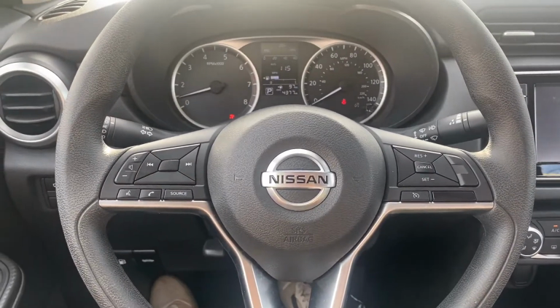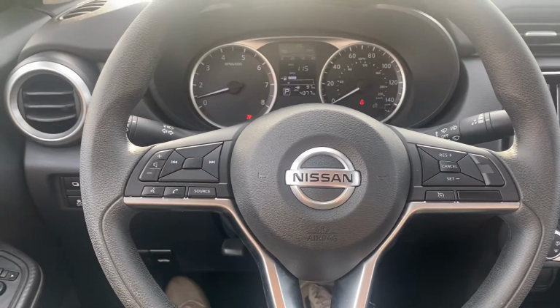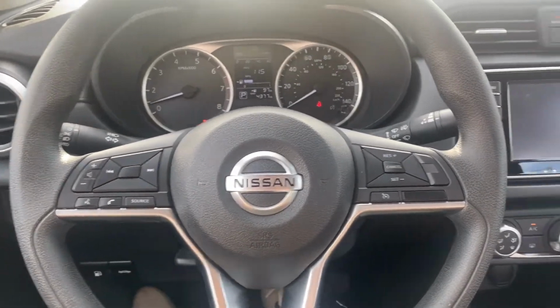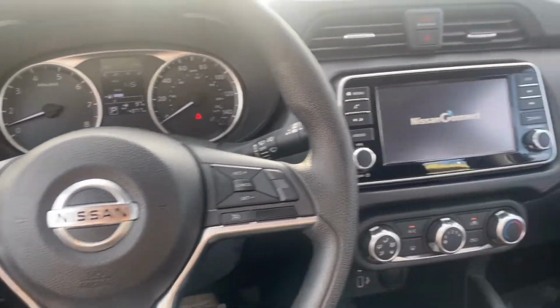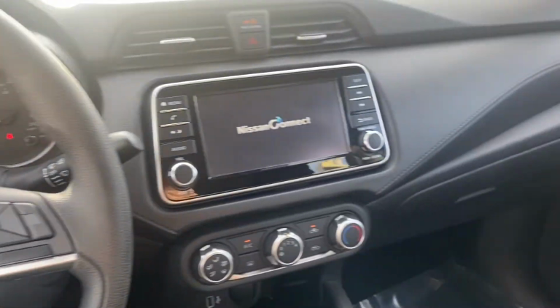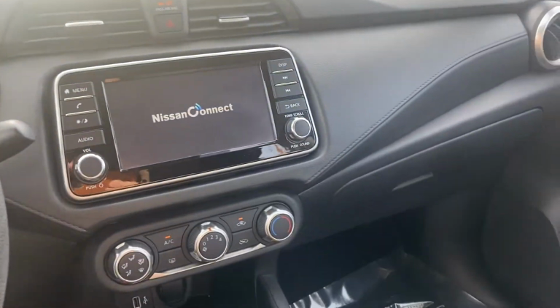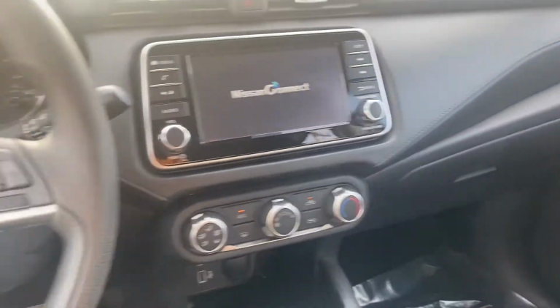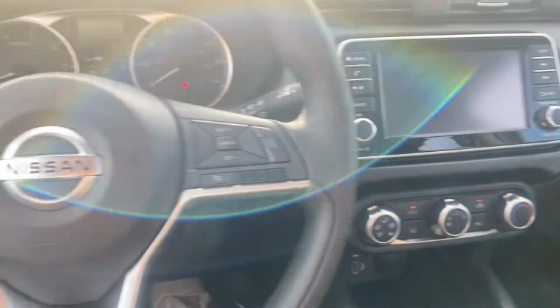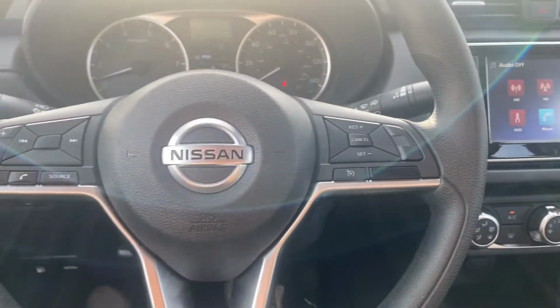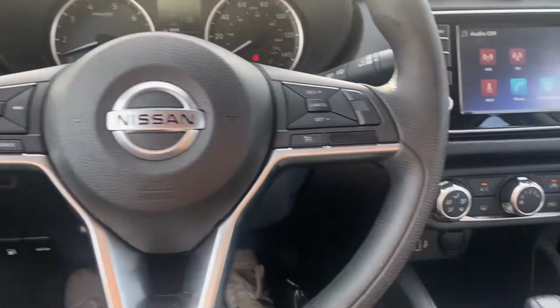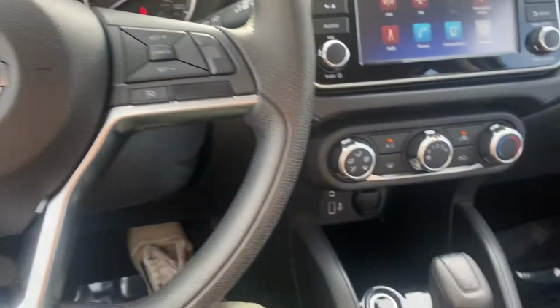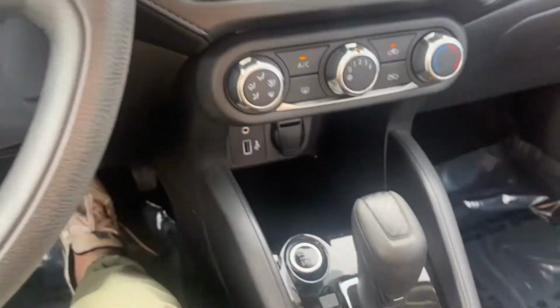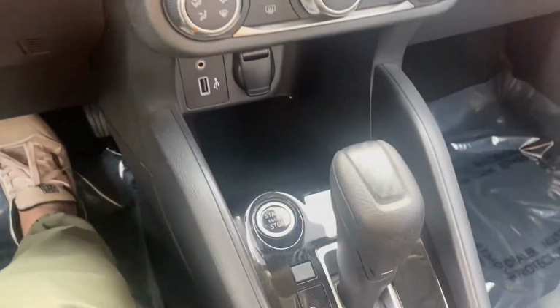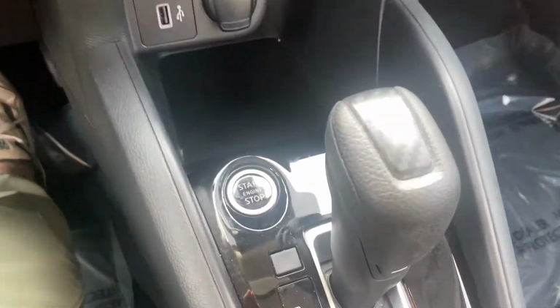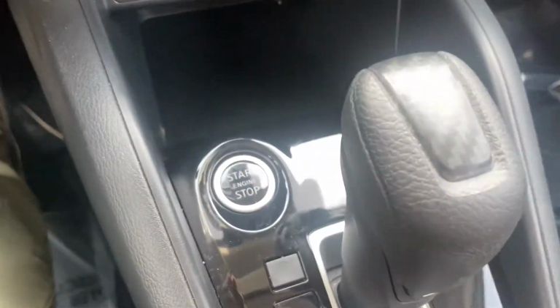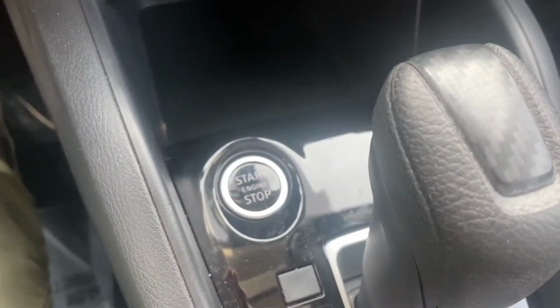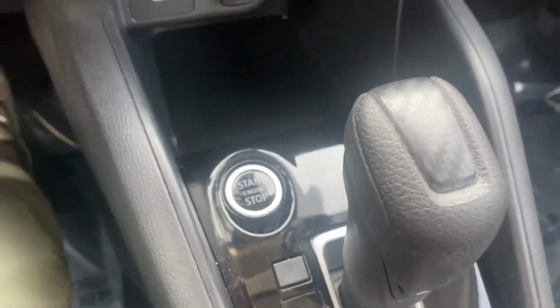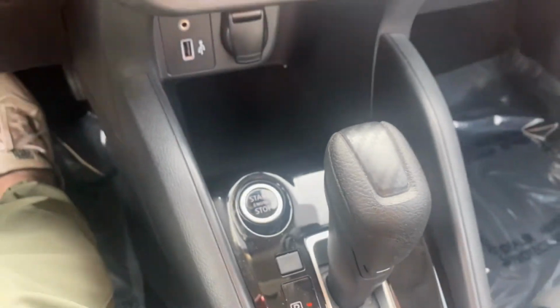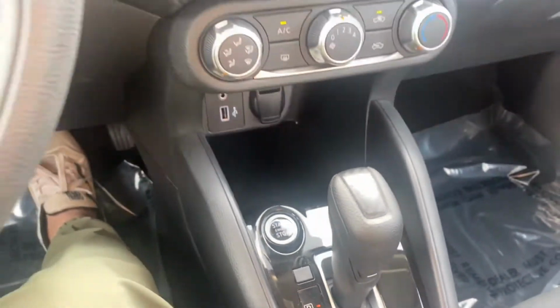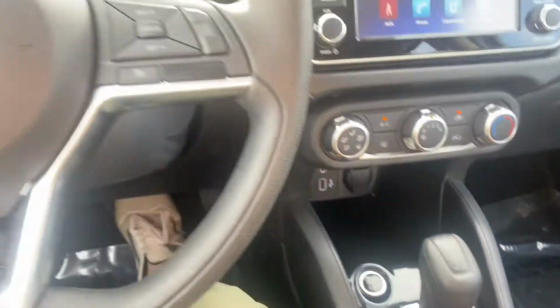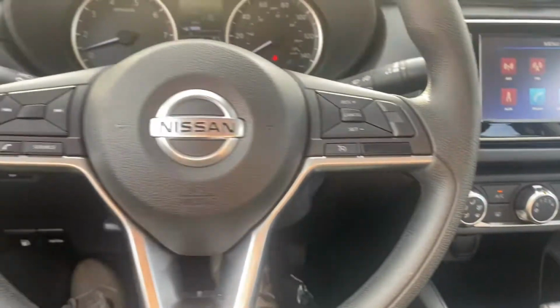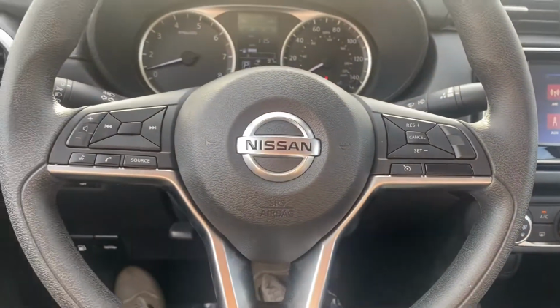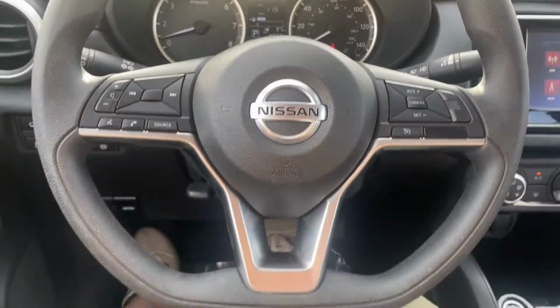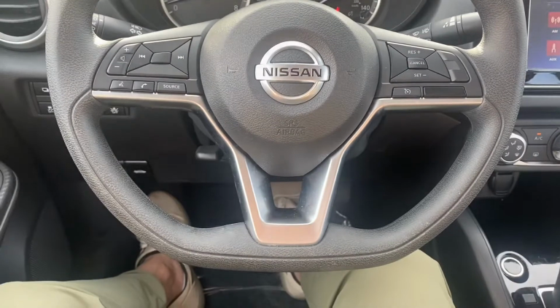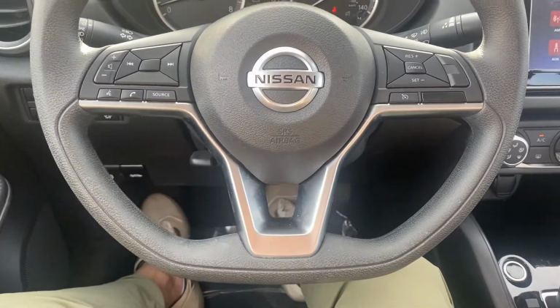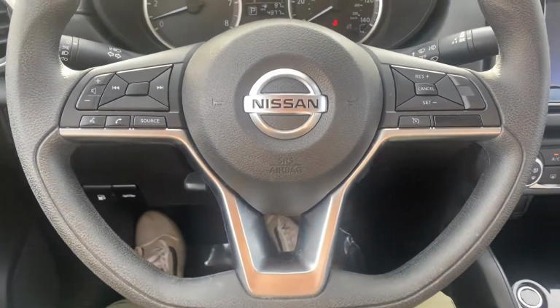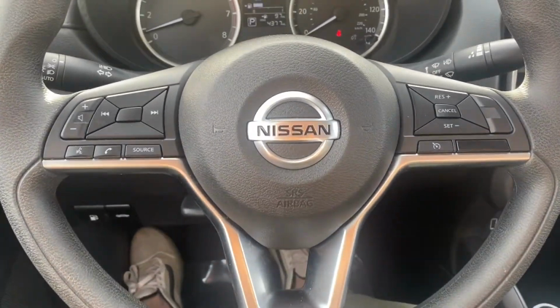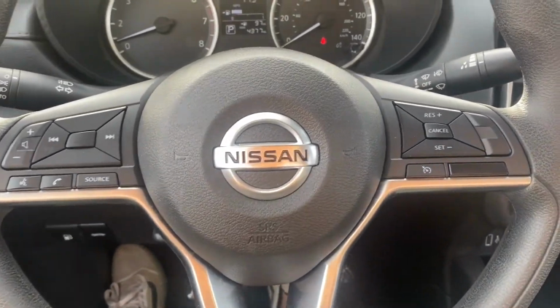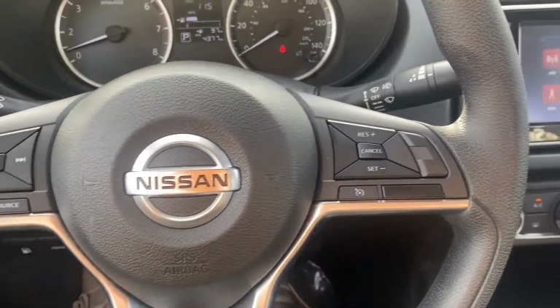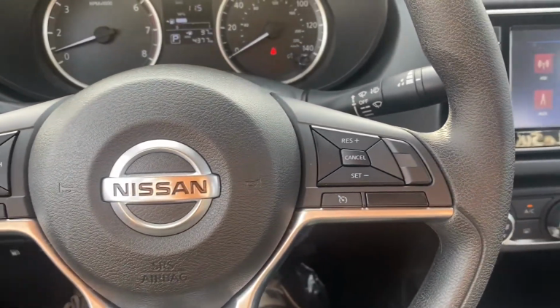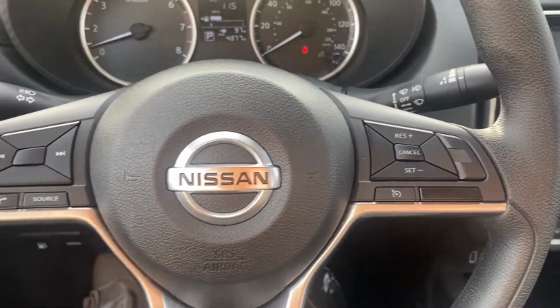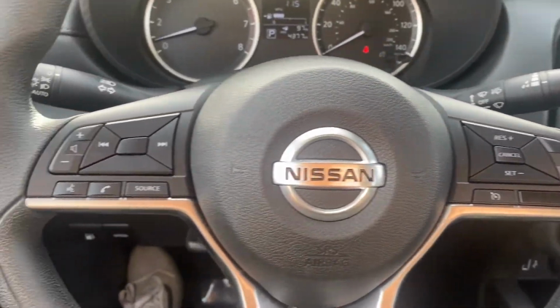As for the interior of this Nissan Versa, it is newer so we're going to get a couple of bonuses. With the base model, we do get push to start. It comes with a sporty flat-bottom steering wheel with Bluetooth capabilities, voice control, and cruise control.